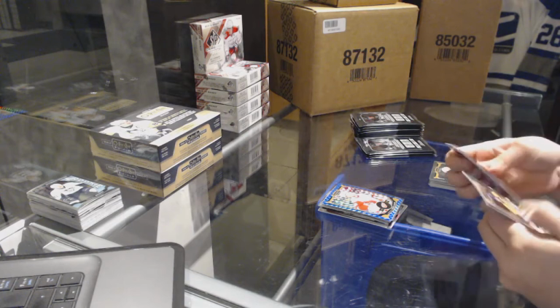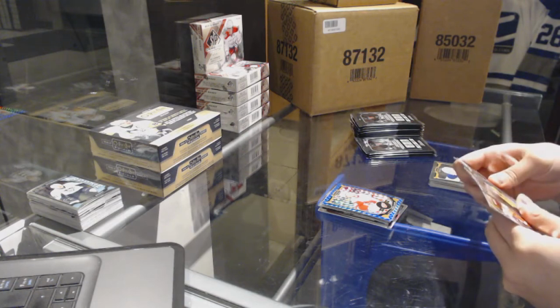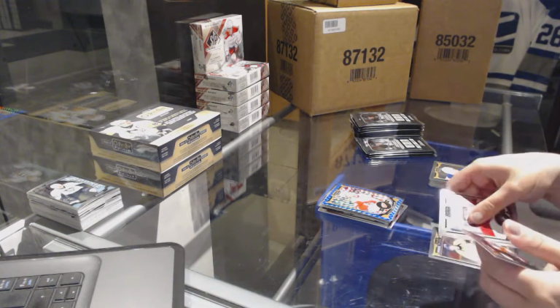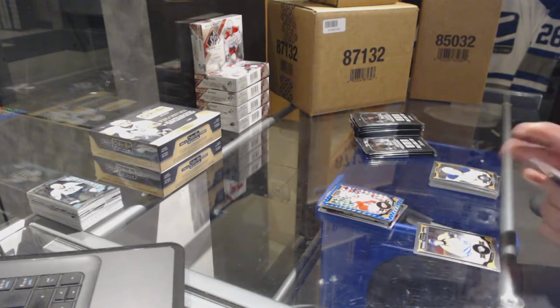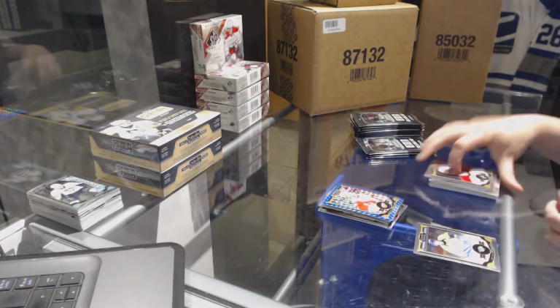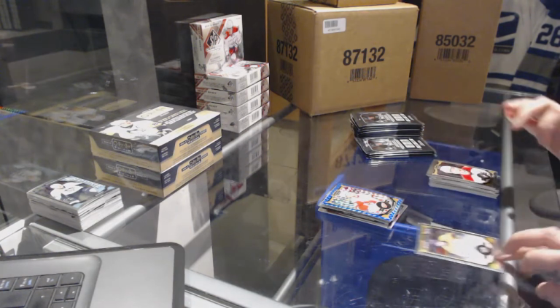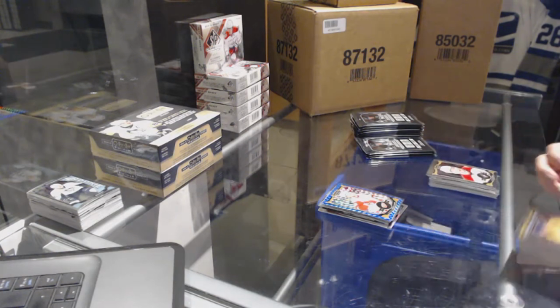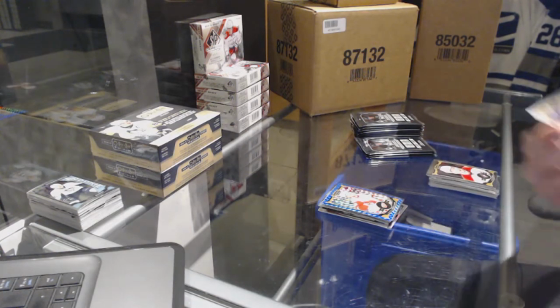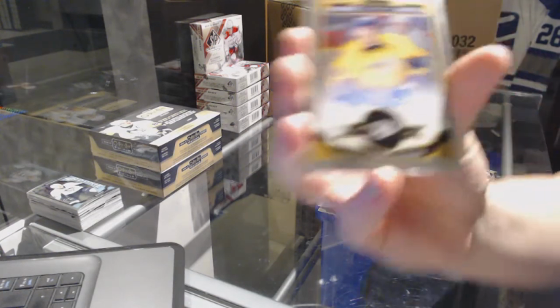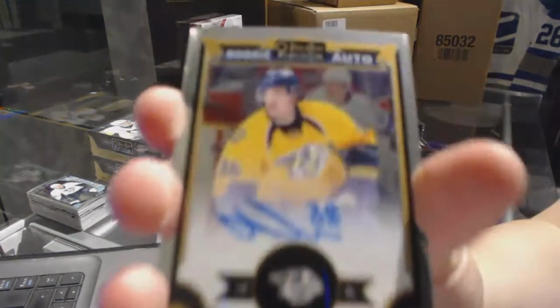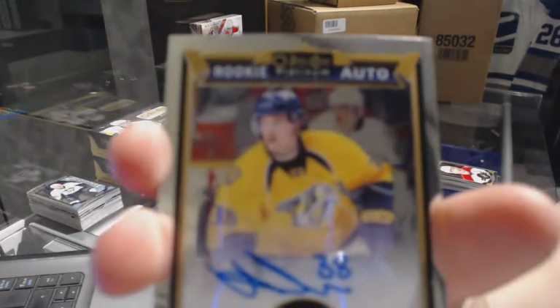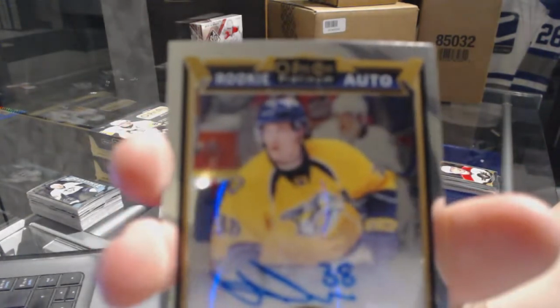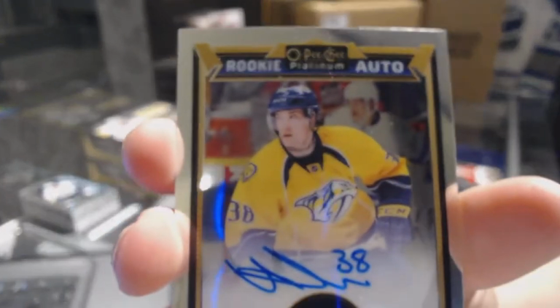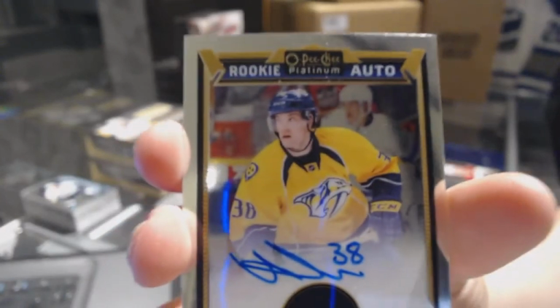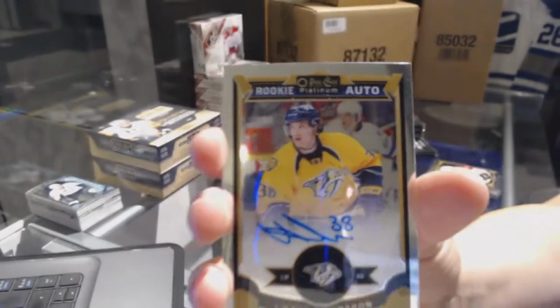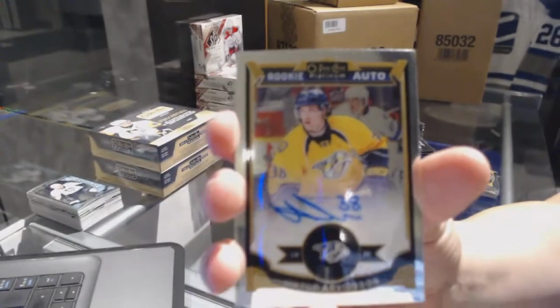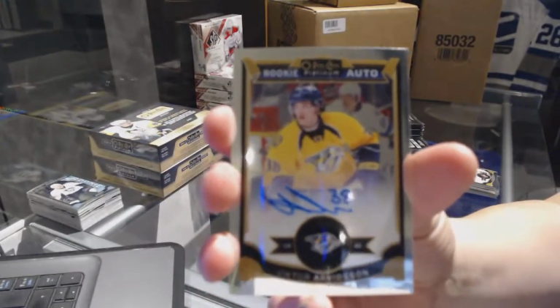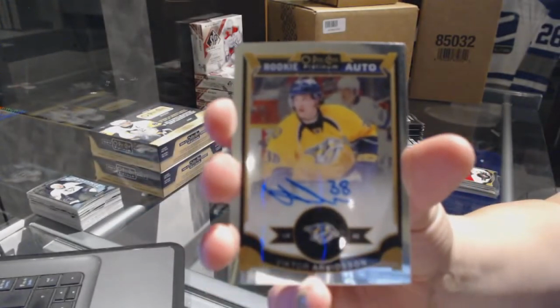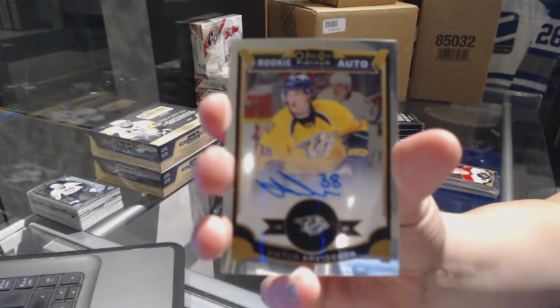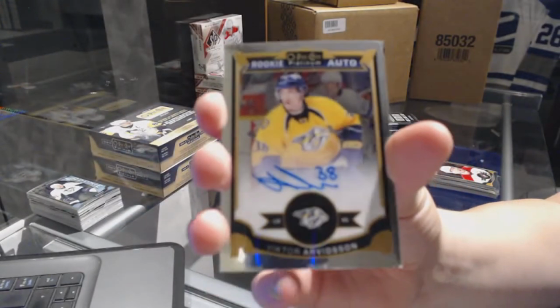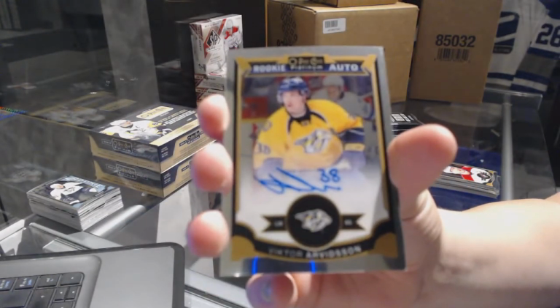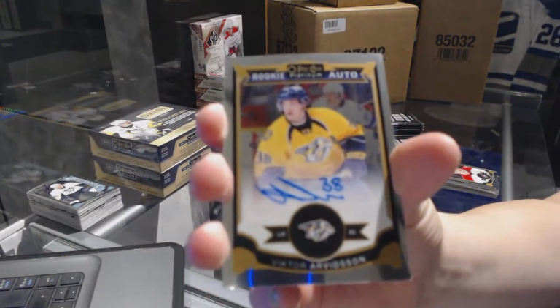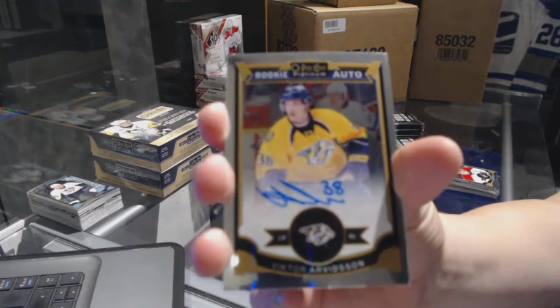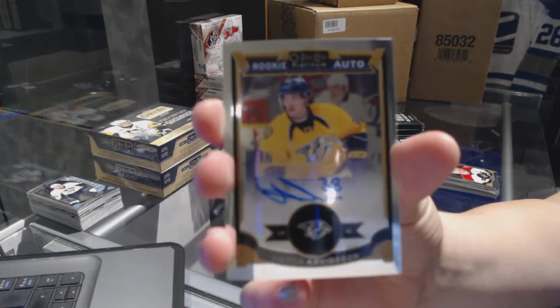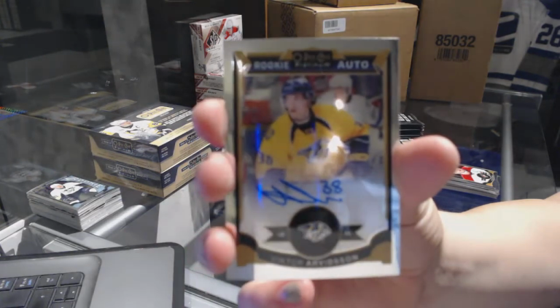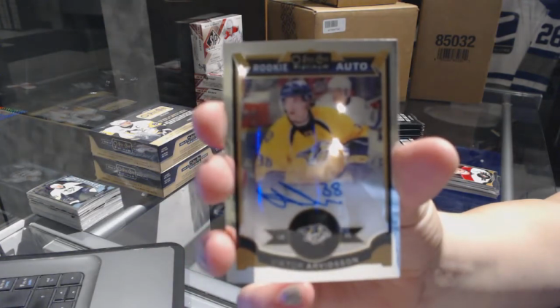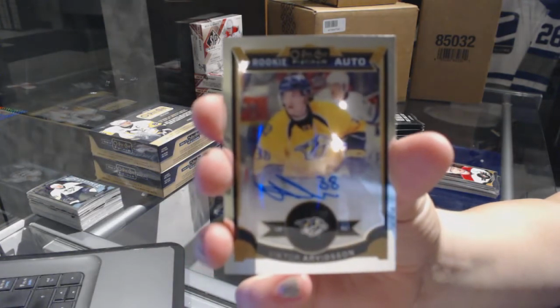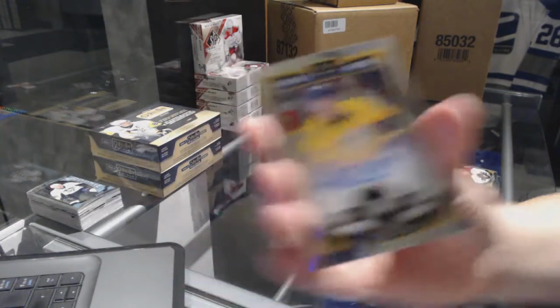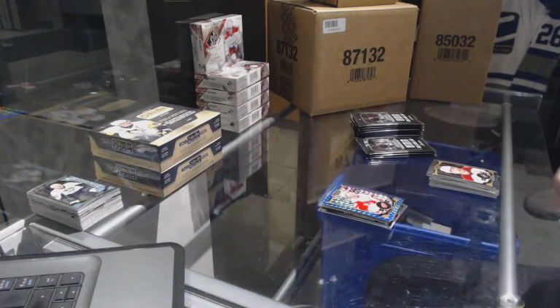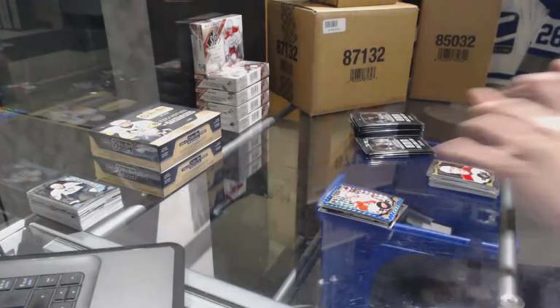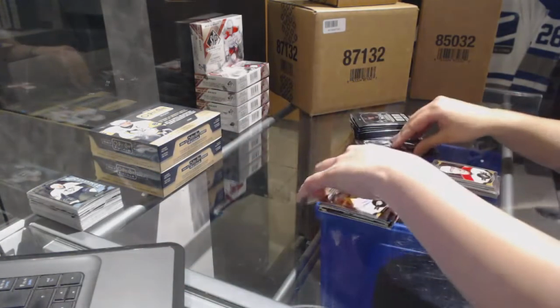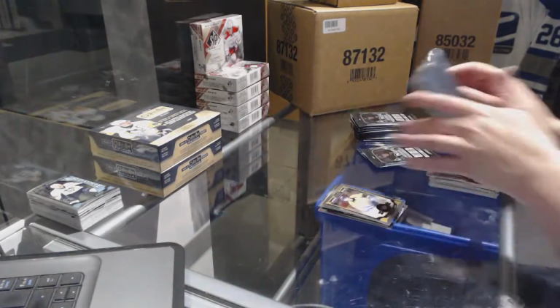We've got a rookie auto for the Nashville Predators — Victor Arvidsson.